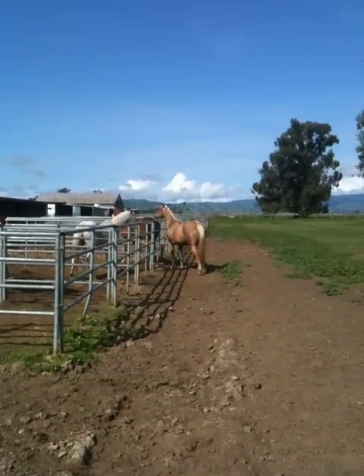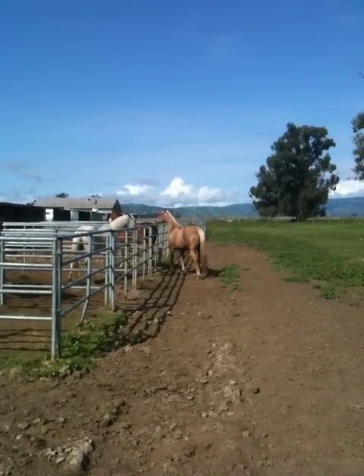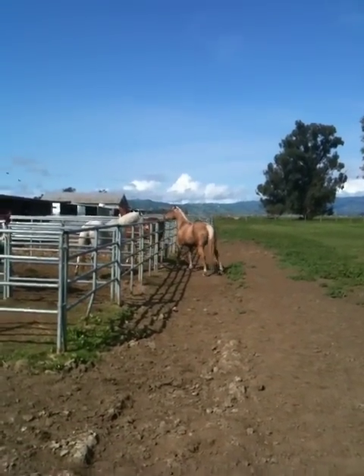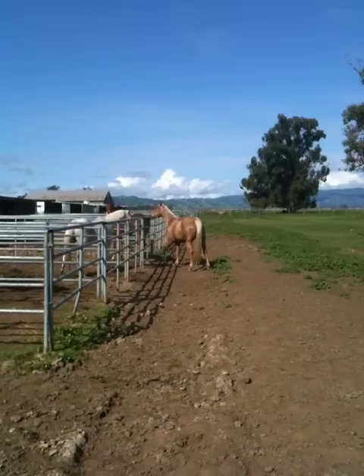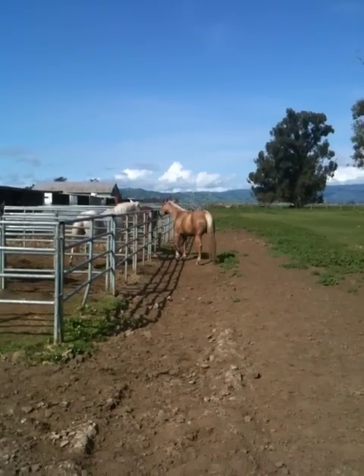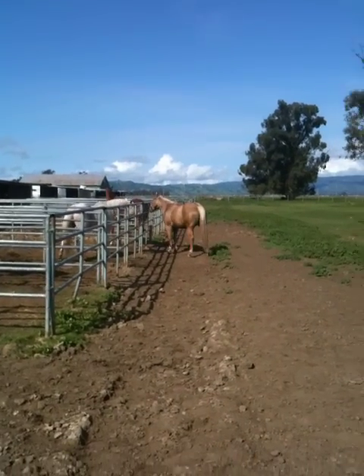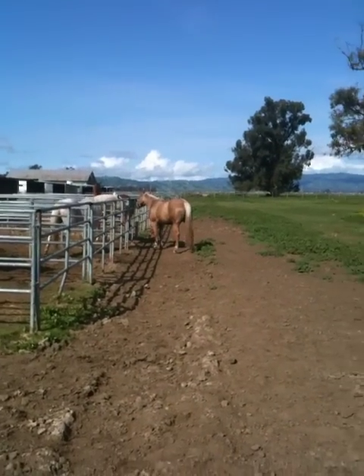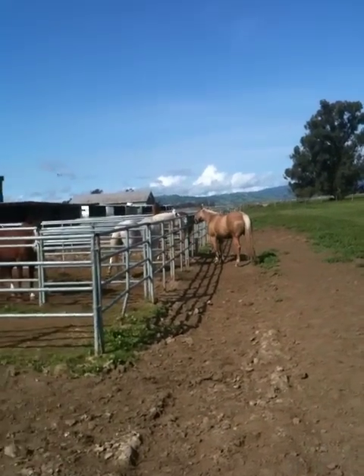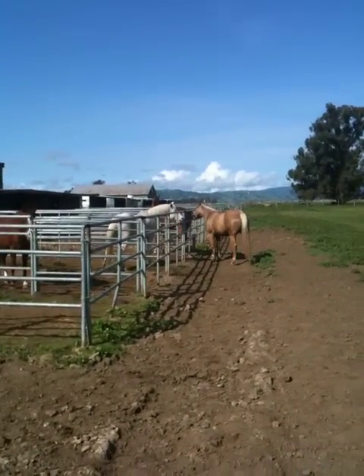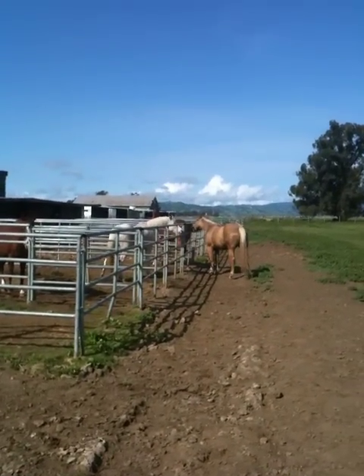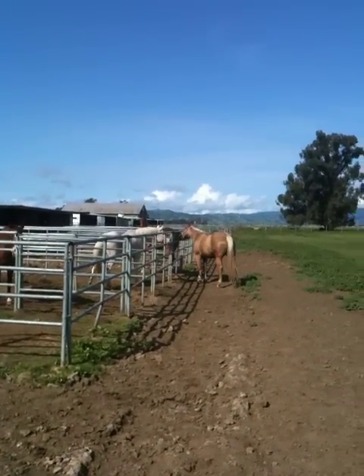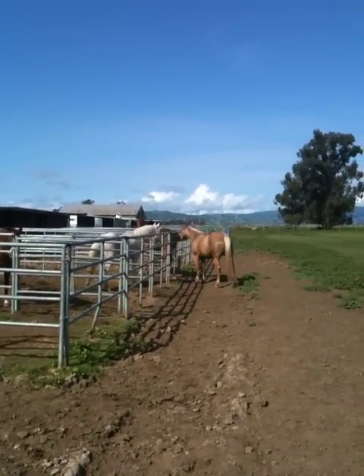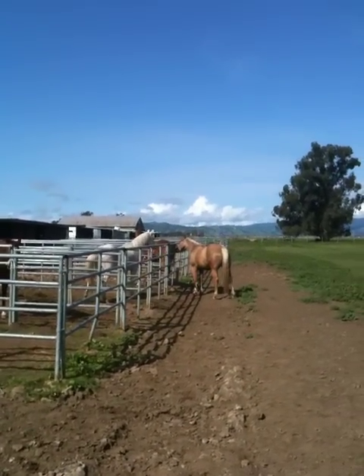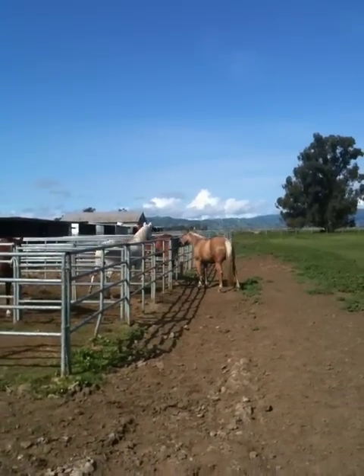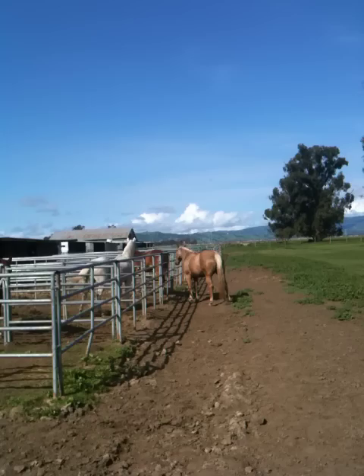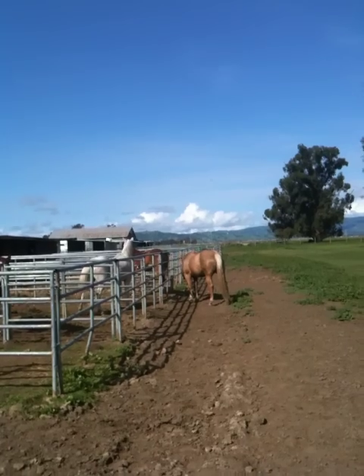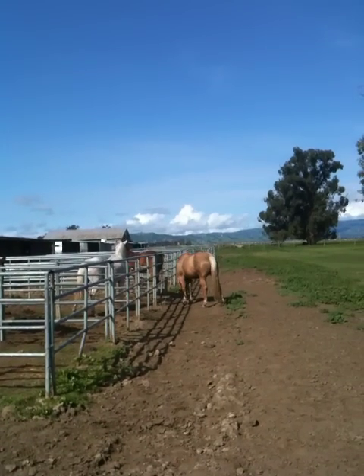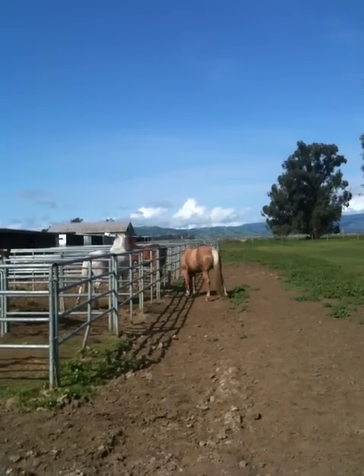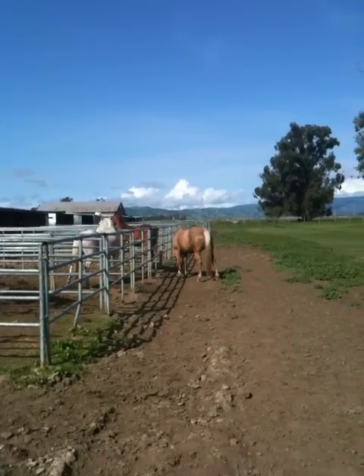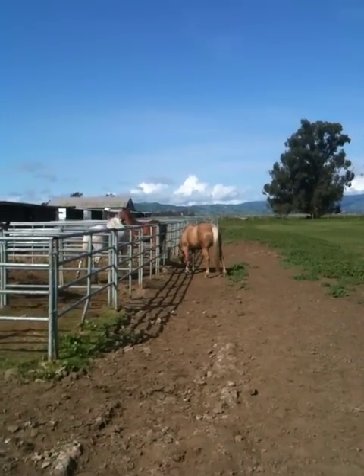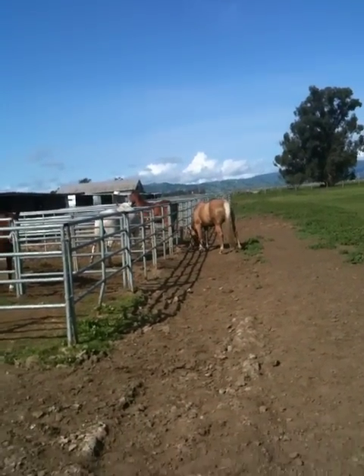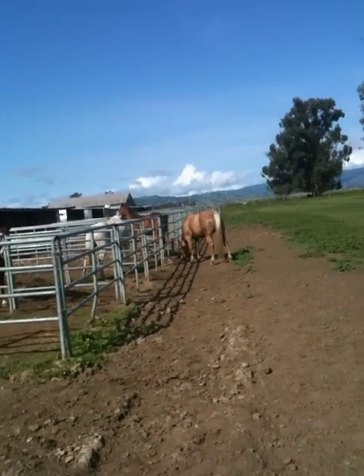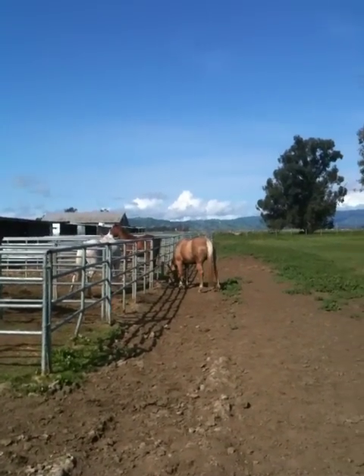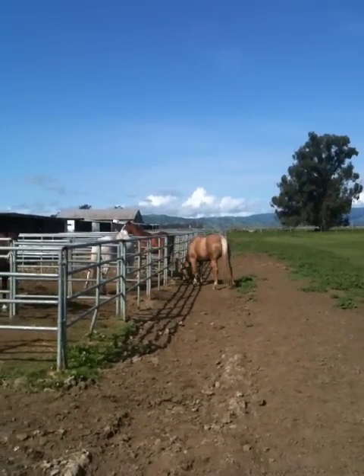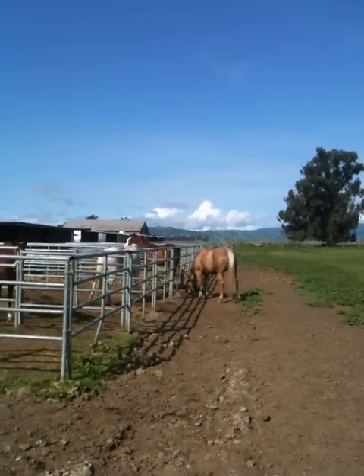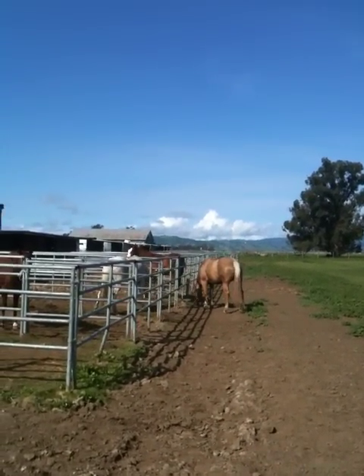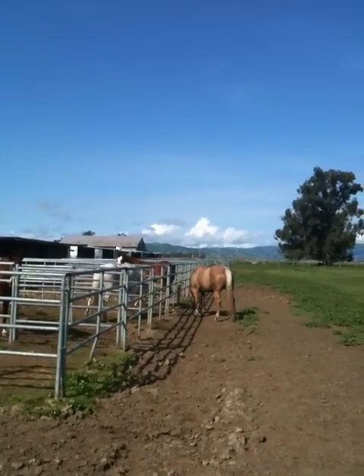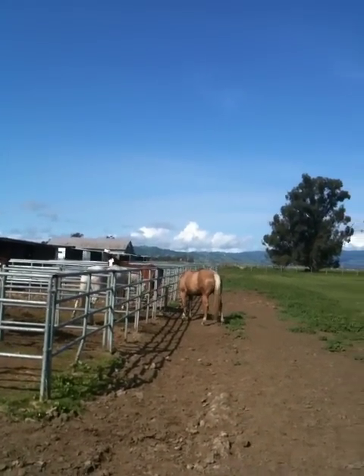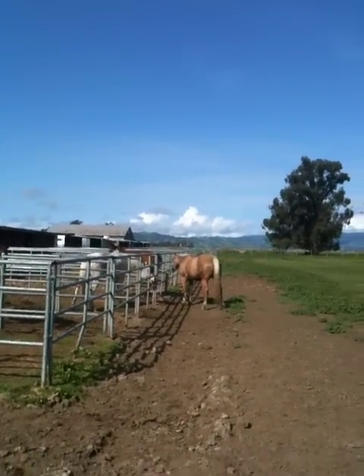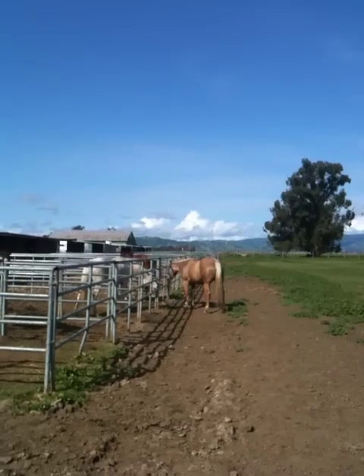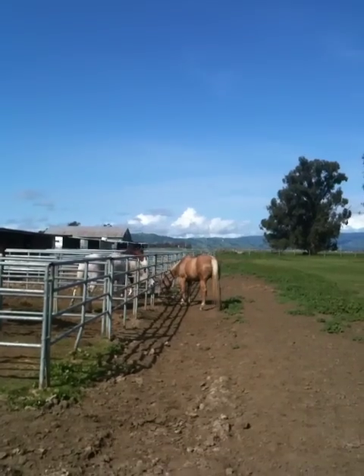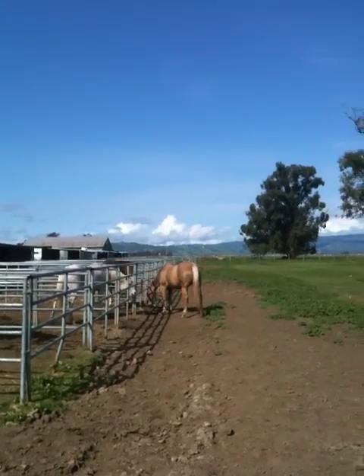Buddy just went over to this little young mare right here, and she turned her butt and said, don't bite me, I don't want to play. Mares aren't quite as playful as geldings. So when you get geldings together, they're going to play a lot.